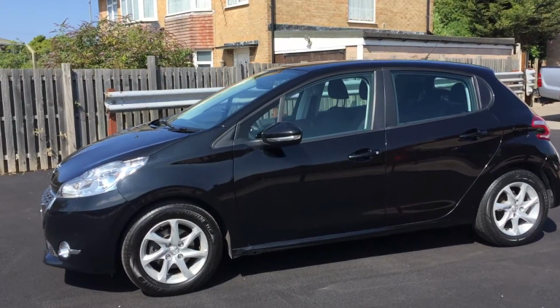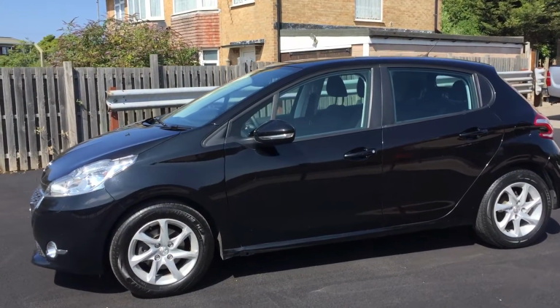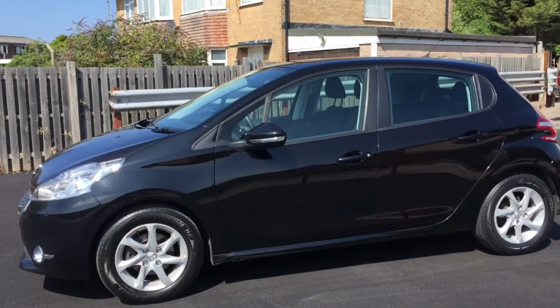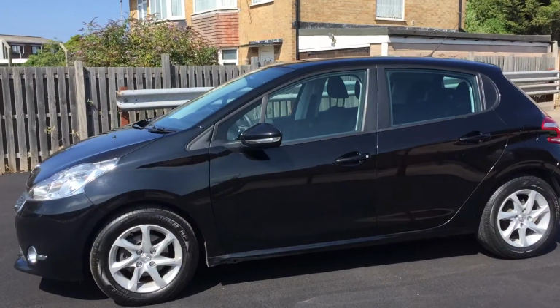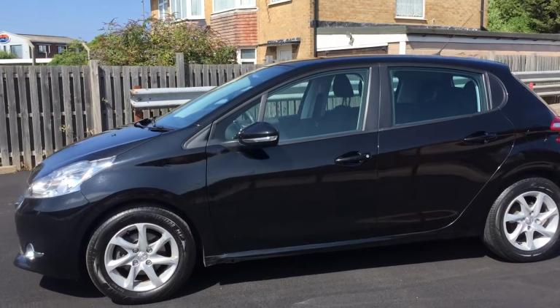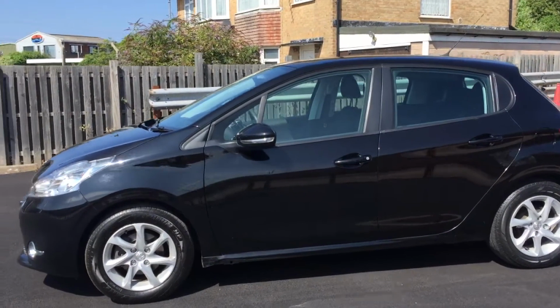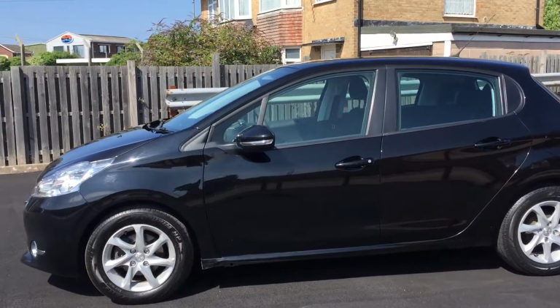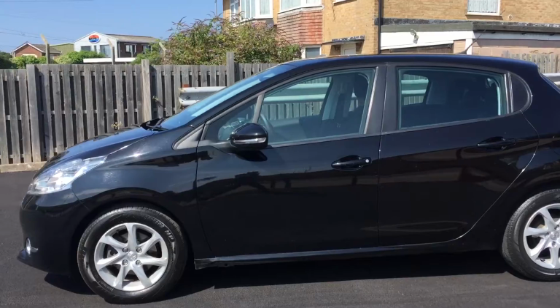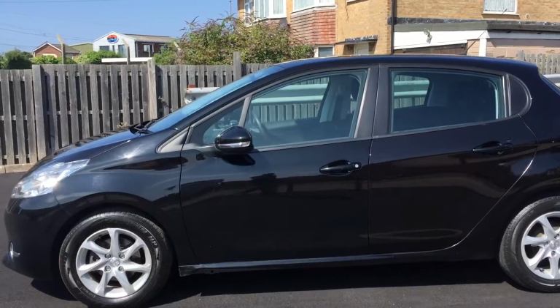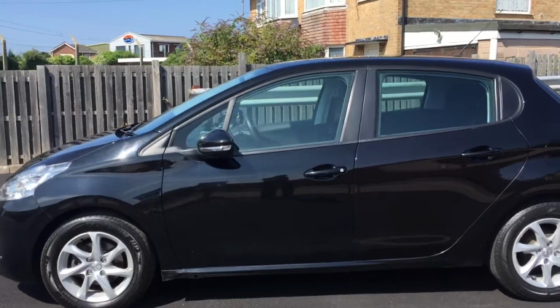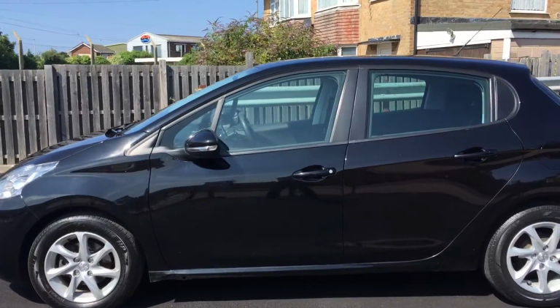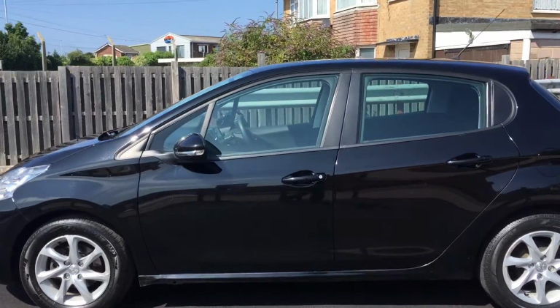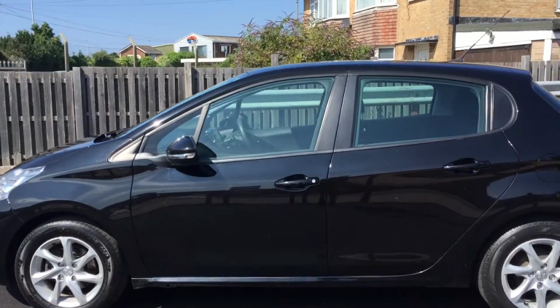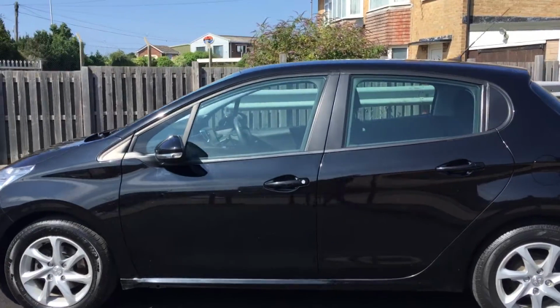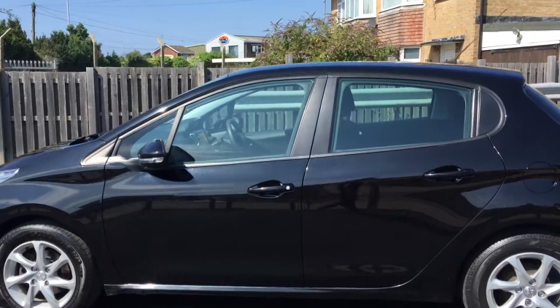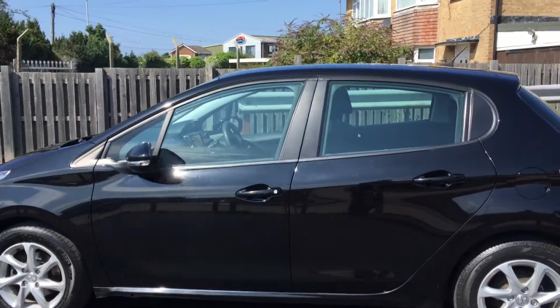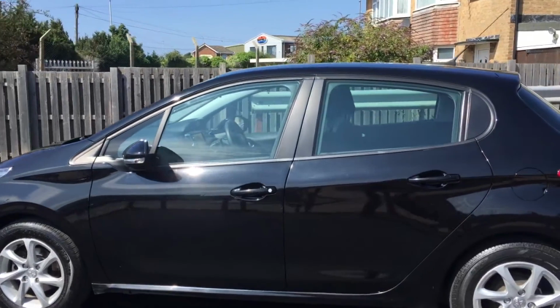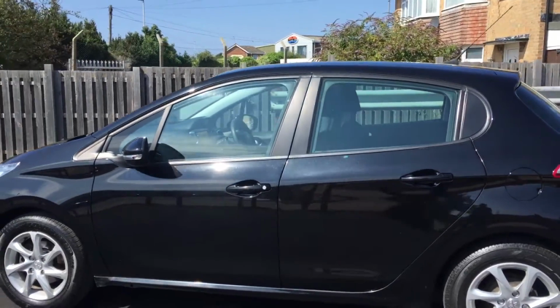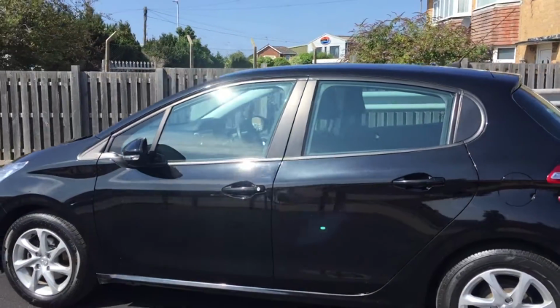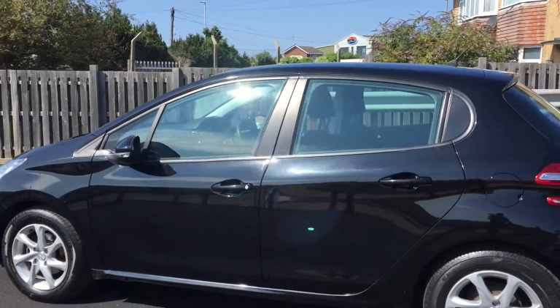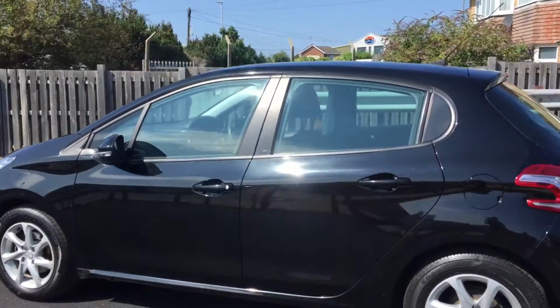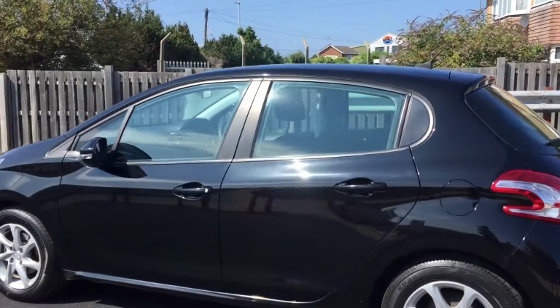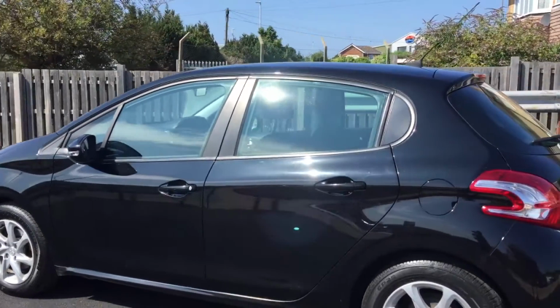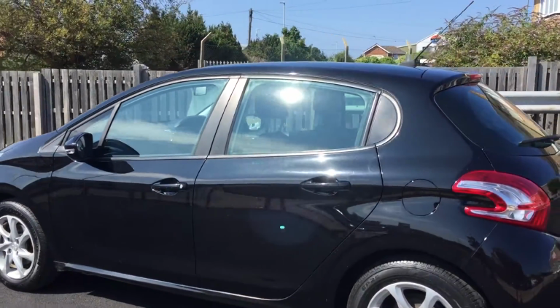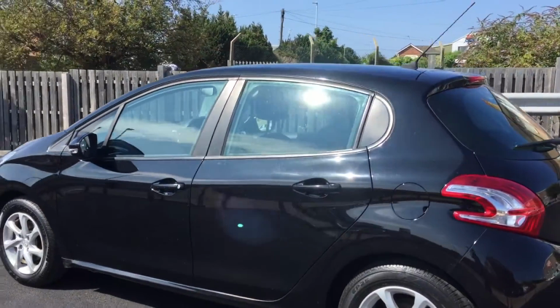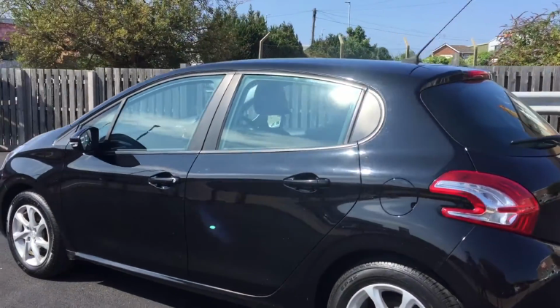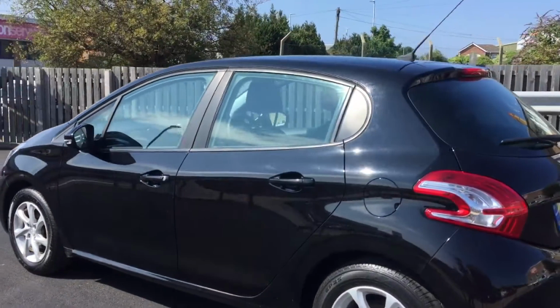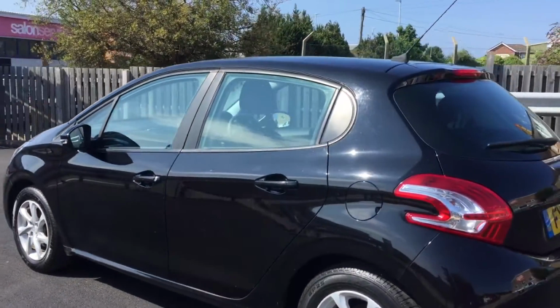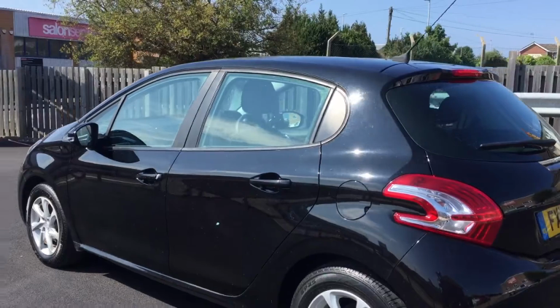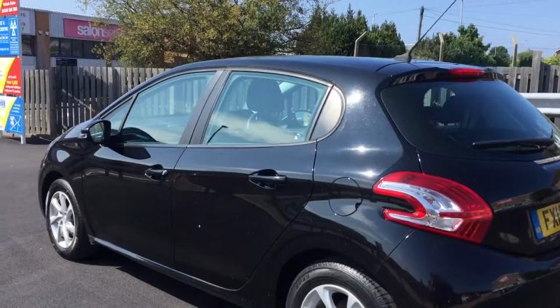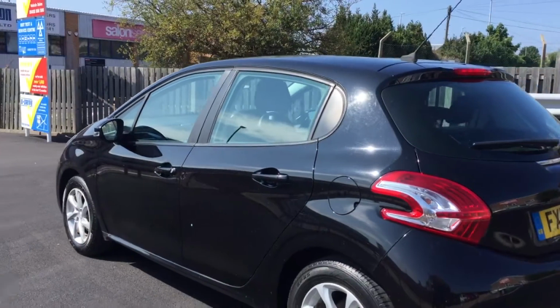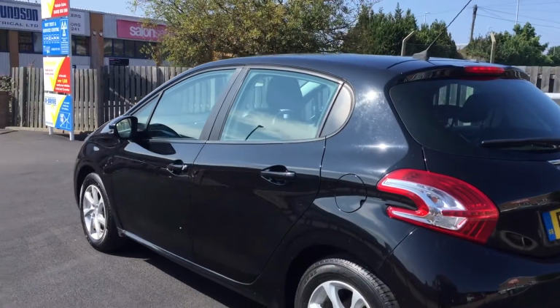It's done 43,000 miles and it's actually in really nice condition. Sometimes black vehicles can get a bit chippy but this one's alright.